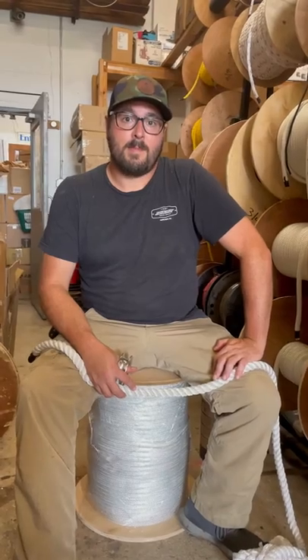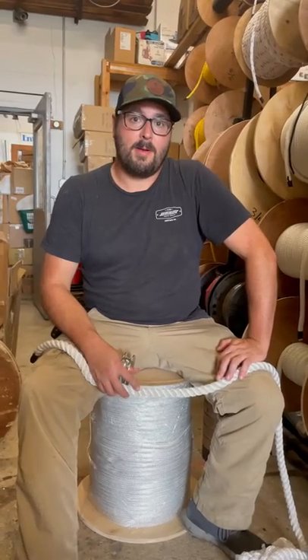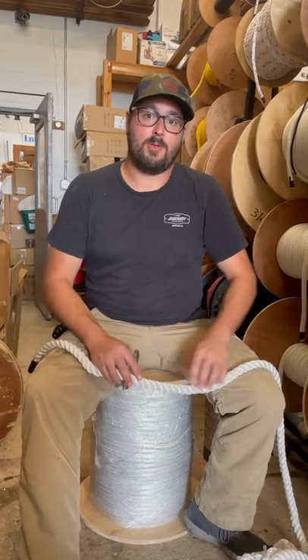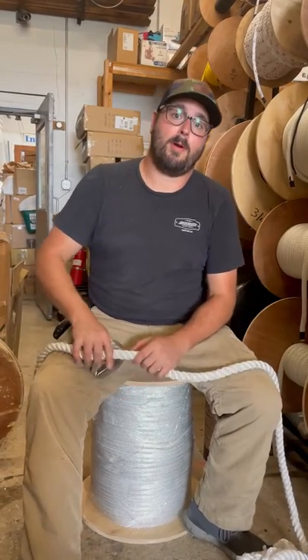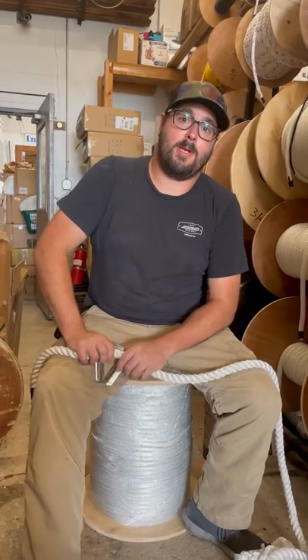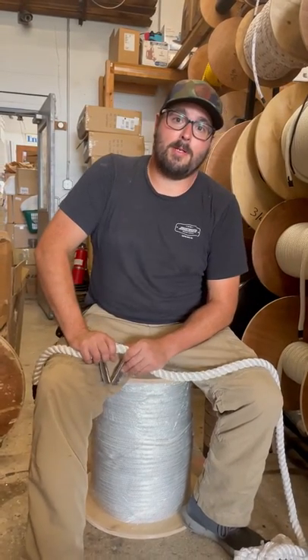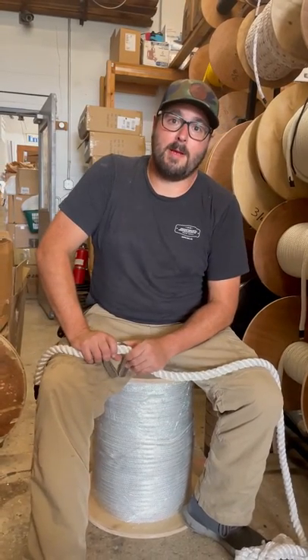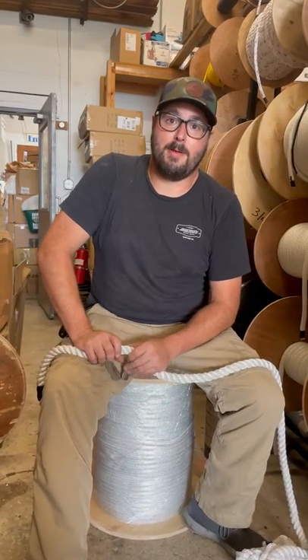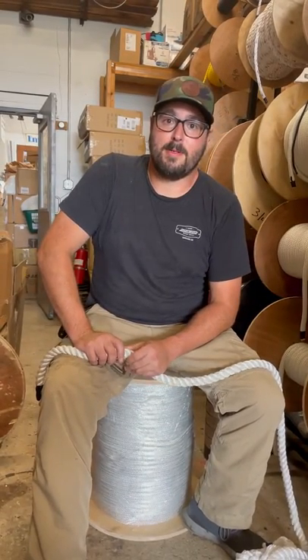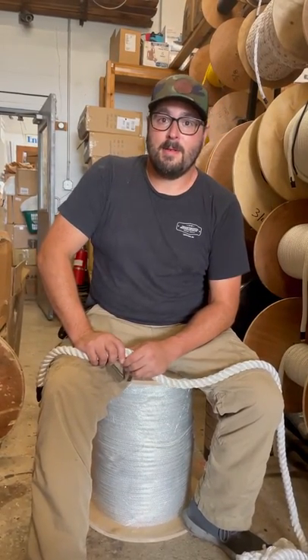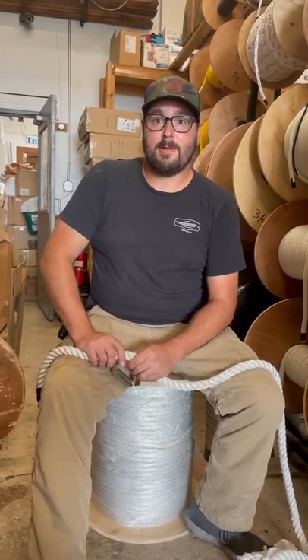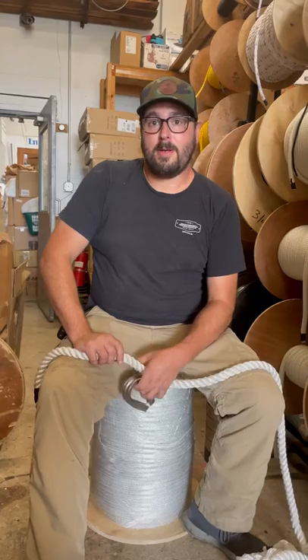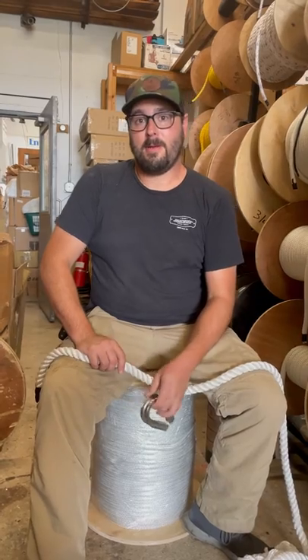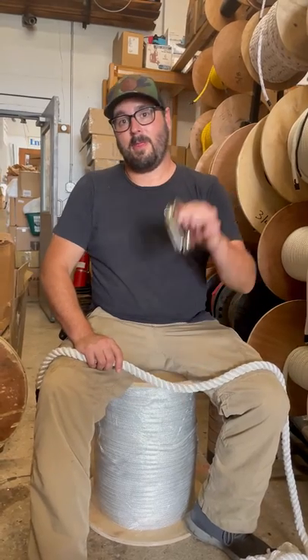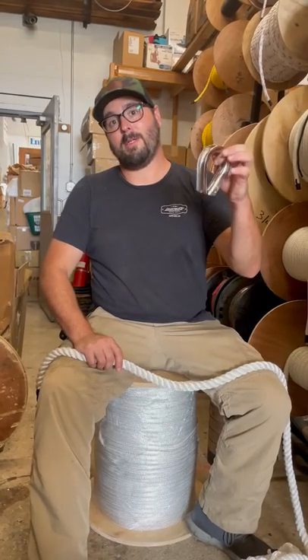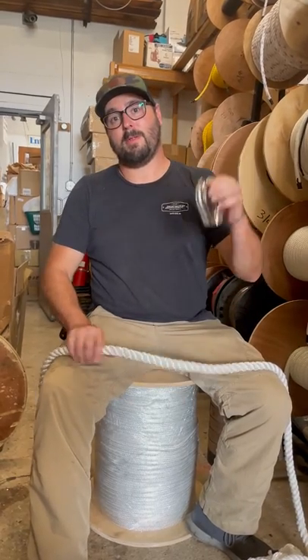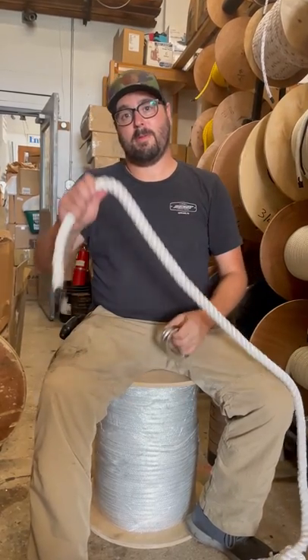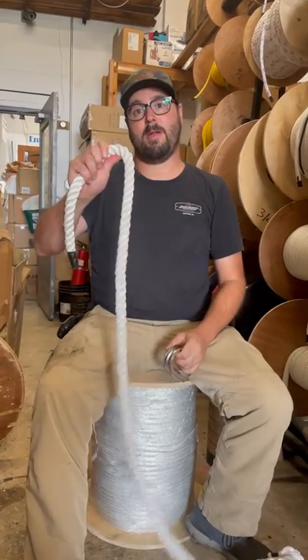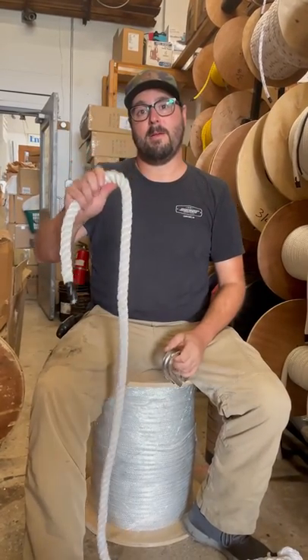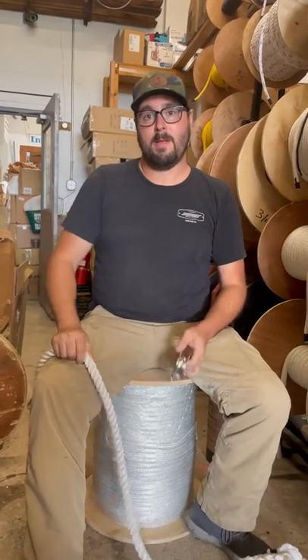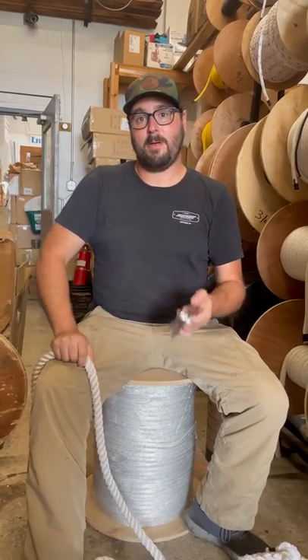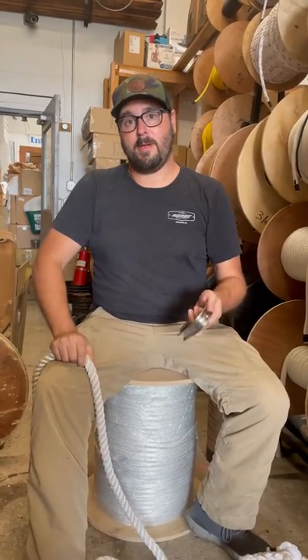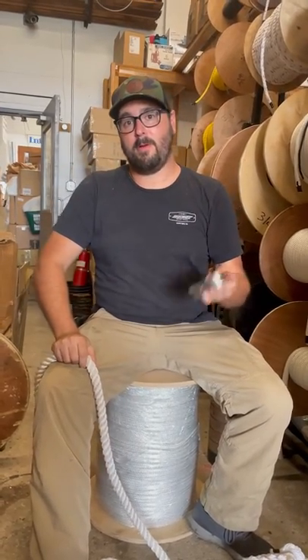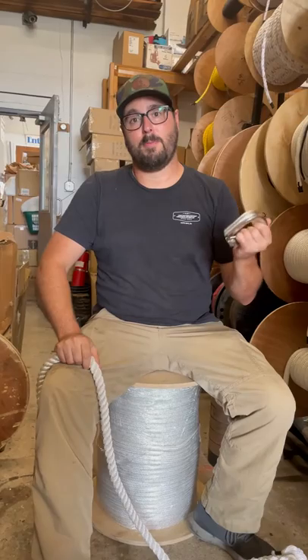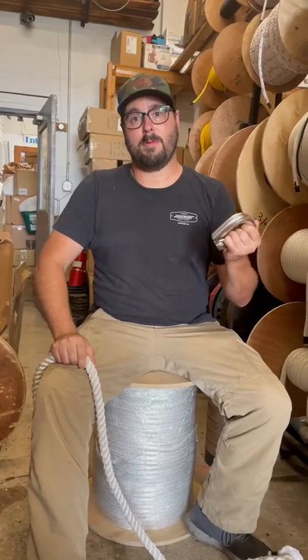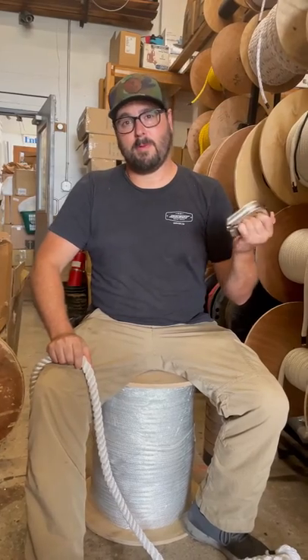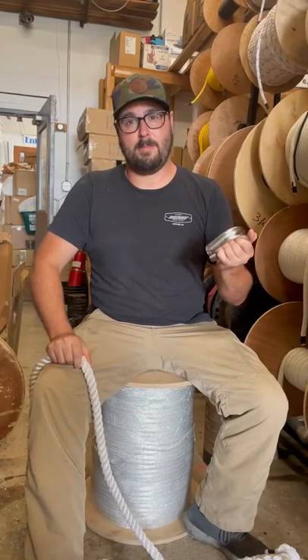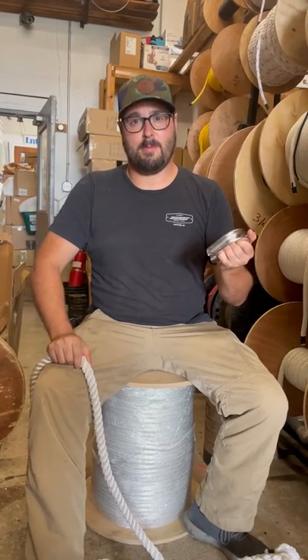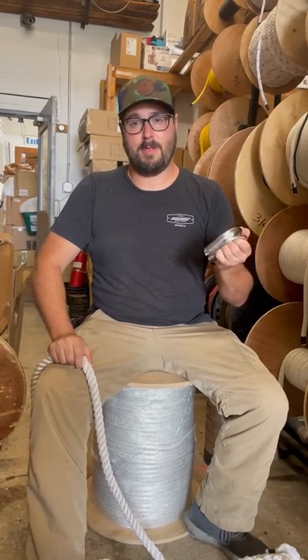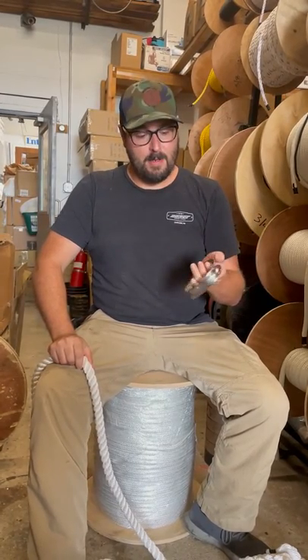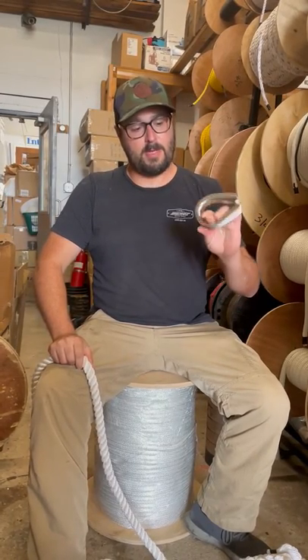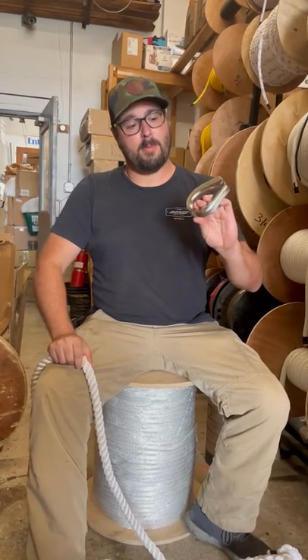Hey, how you doing? Sean Bardo, Sea Gear Marine Supply, Cape May, New Jersey. I'm going to show you today a thimbleized splice with three-strand nylon. So here at Sea Gear, we don't use rope thimbles. Rope thimbles are cheap, they're flimsy — we use cable thimbles.